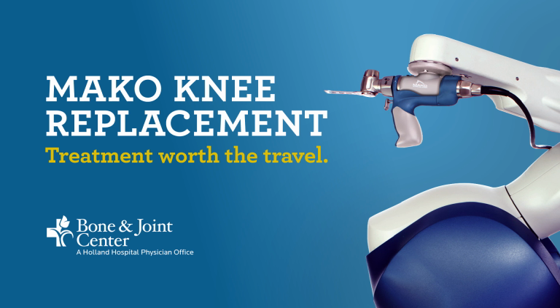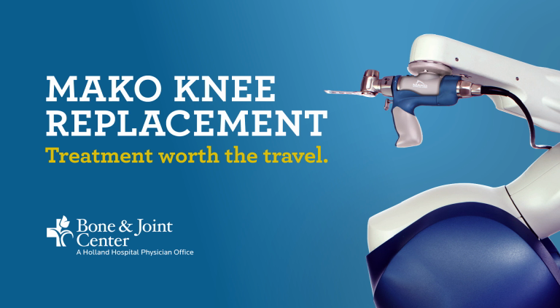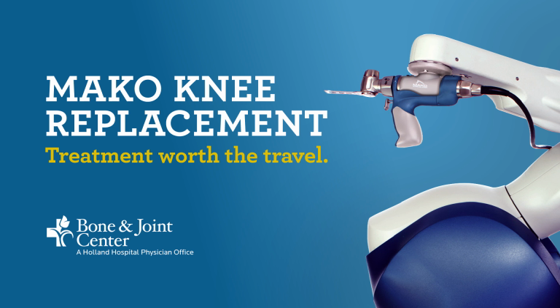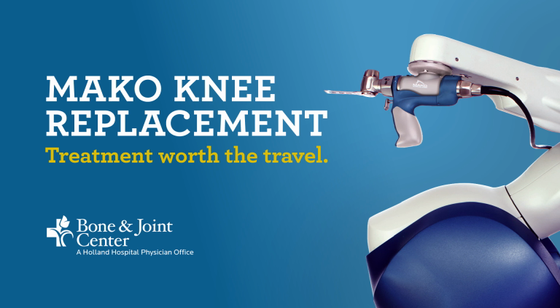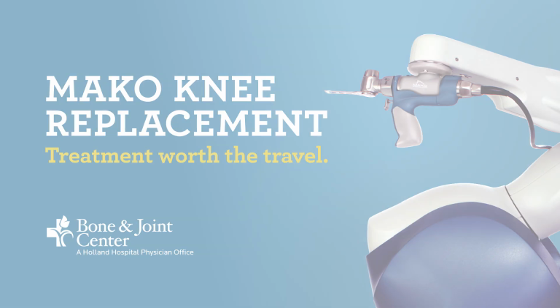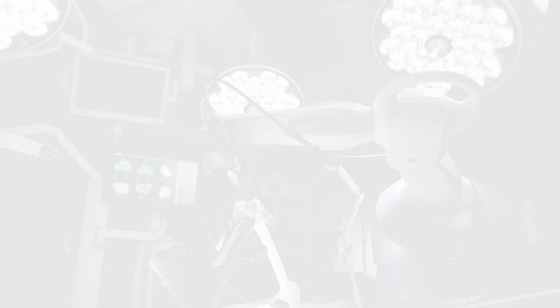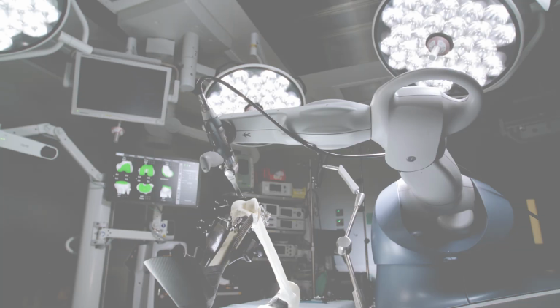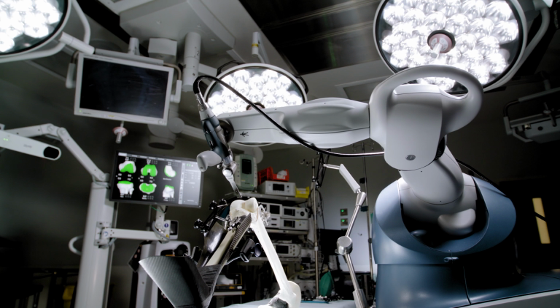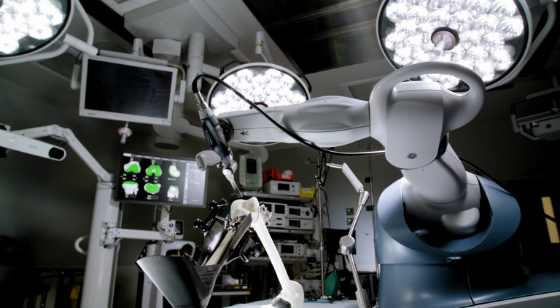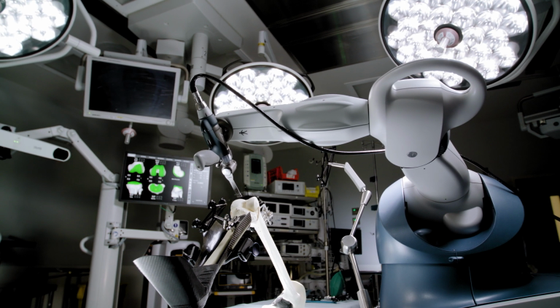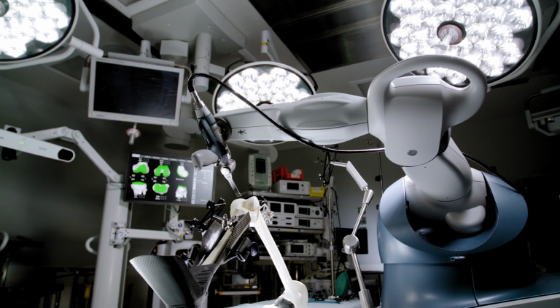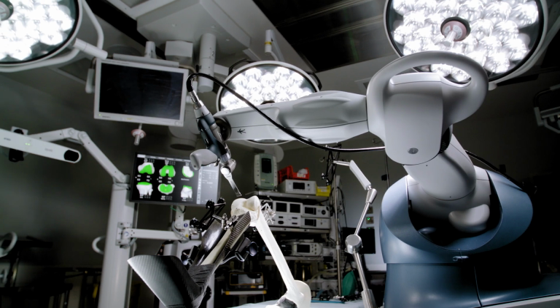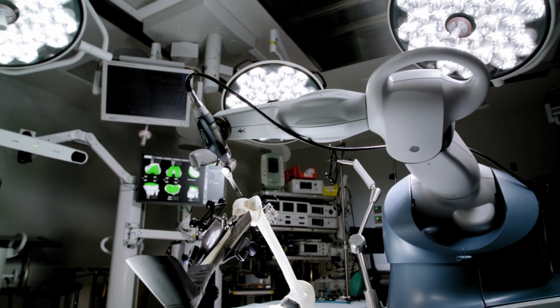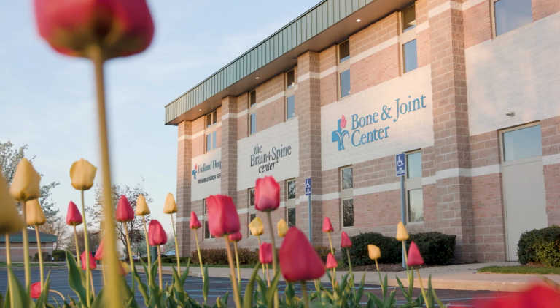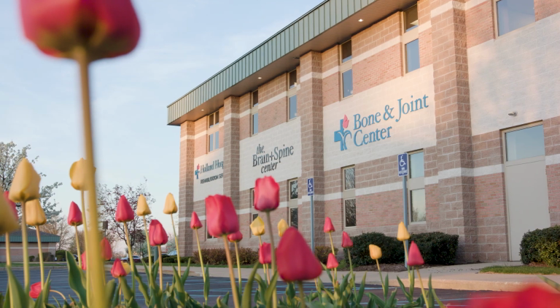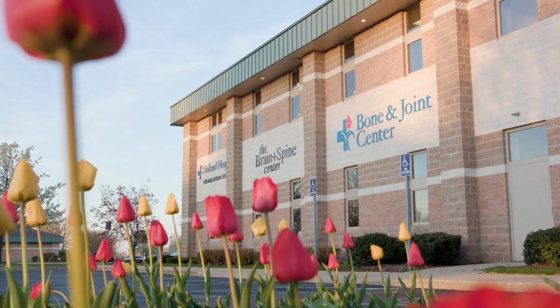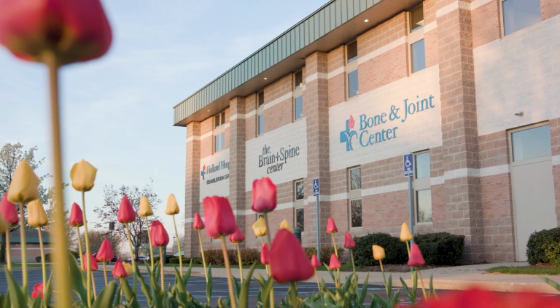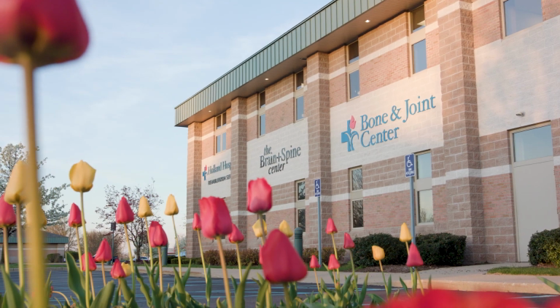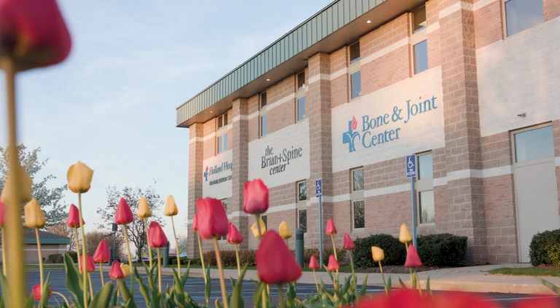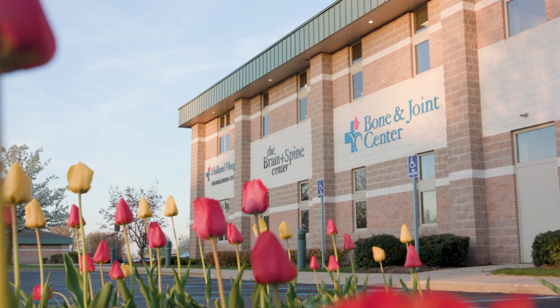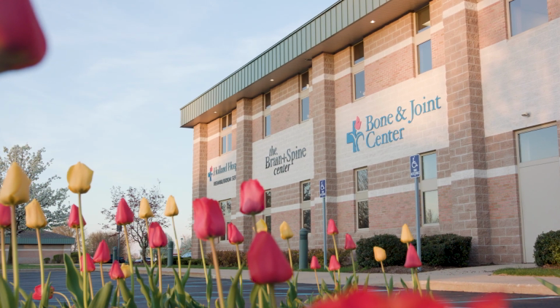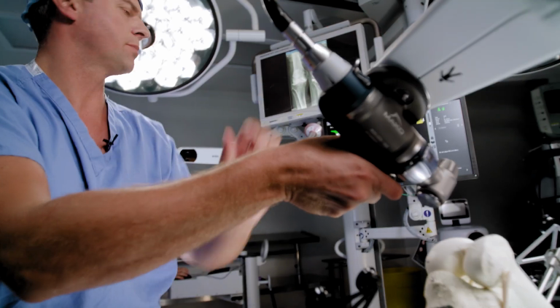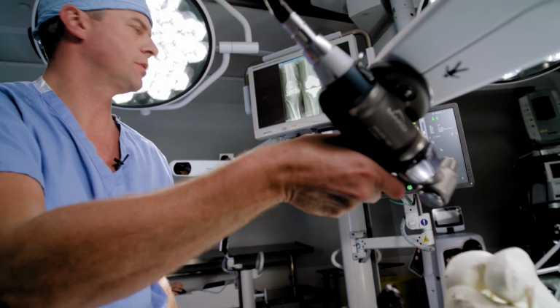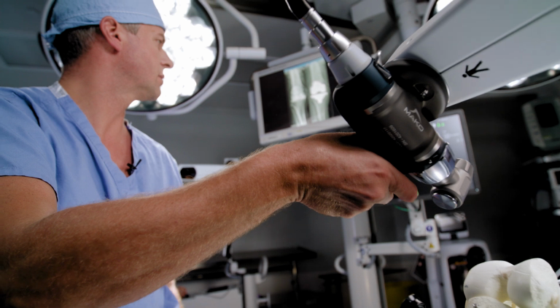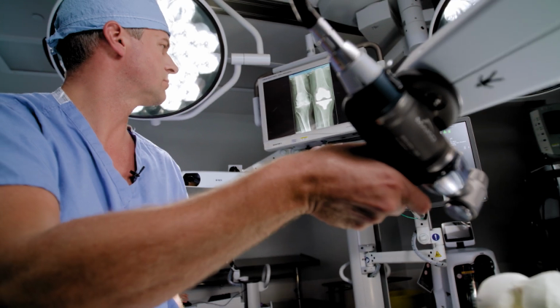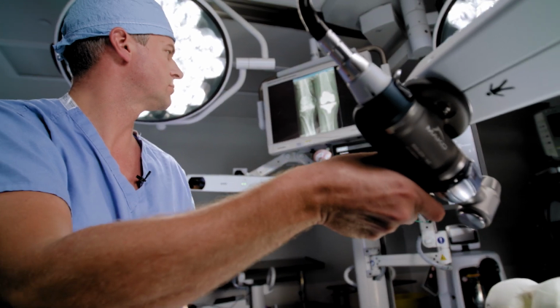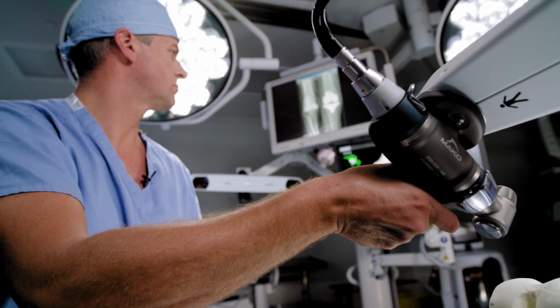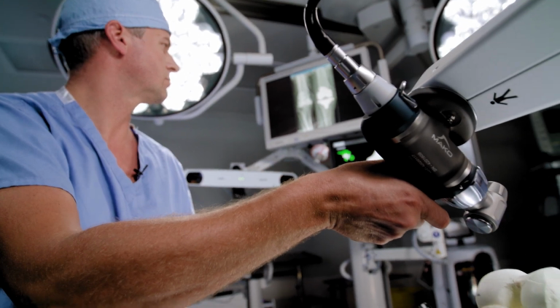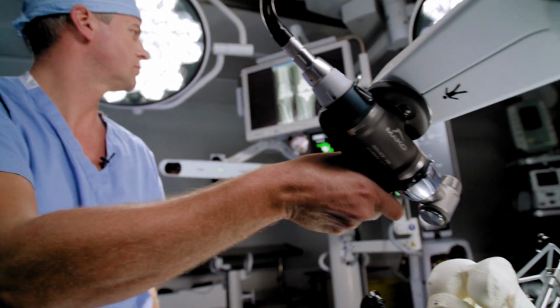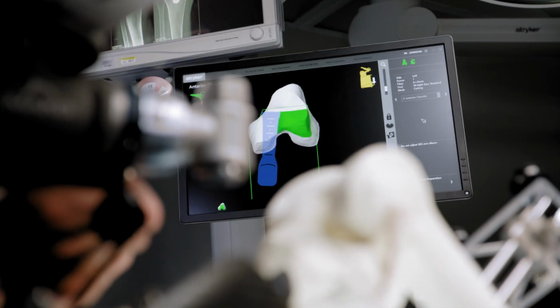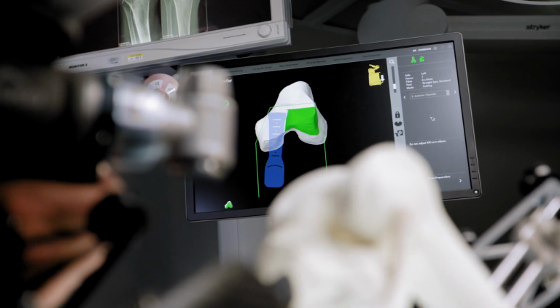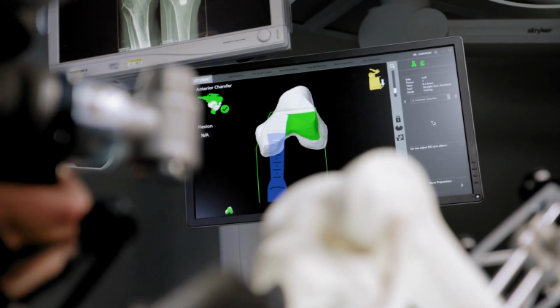Patients searching for better outcomes in total and partial knee replacement now have access to advanced procedures at the Bone and Joint Center in Holland, Michigan. The new Mako robotic arm assisted technology enables Dr. Derek Johnson to pinpoint patient-specific implant insertion to within a half a degree prior to even entering the operating room.